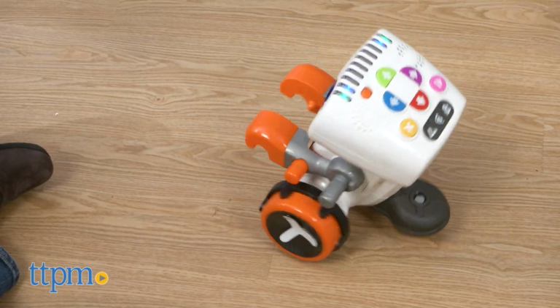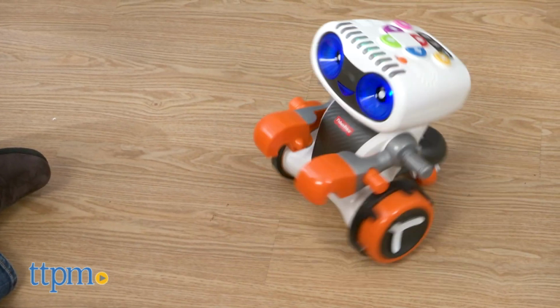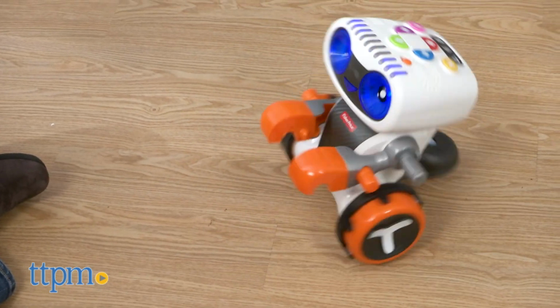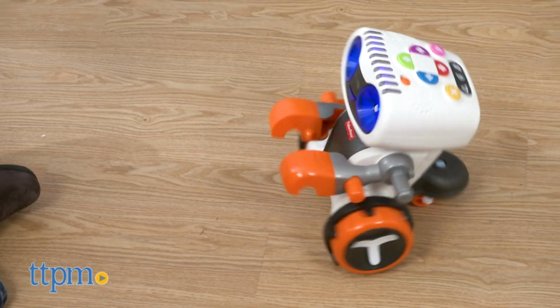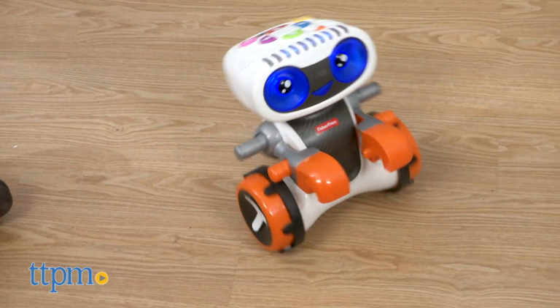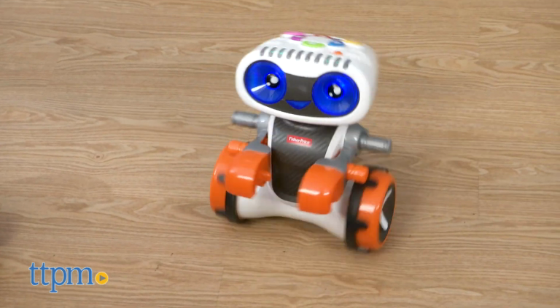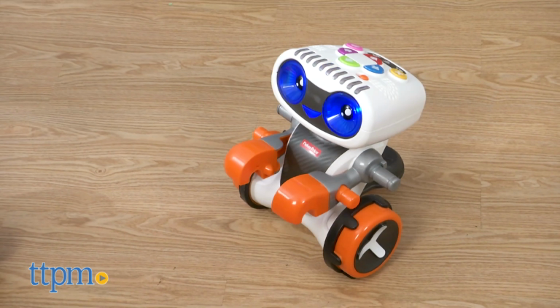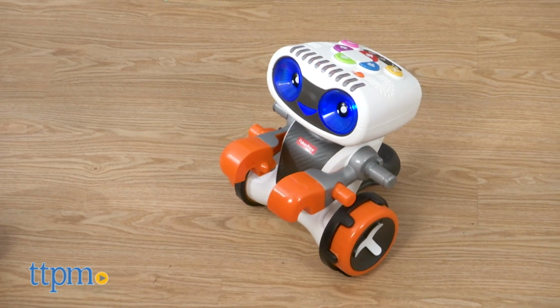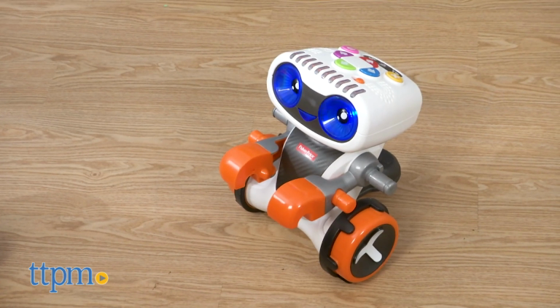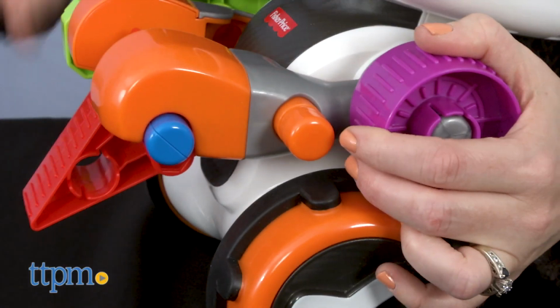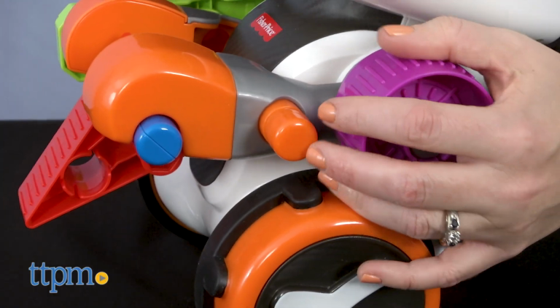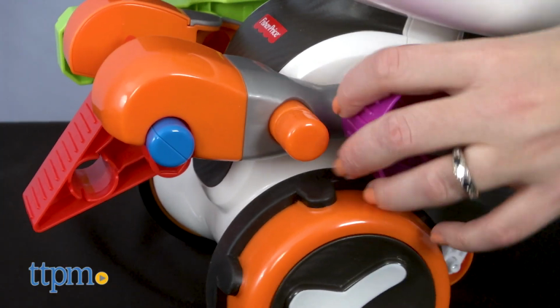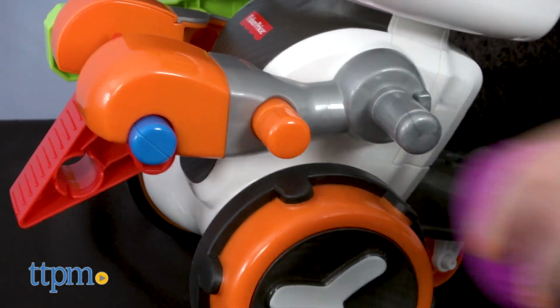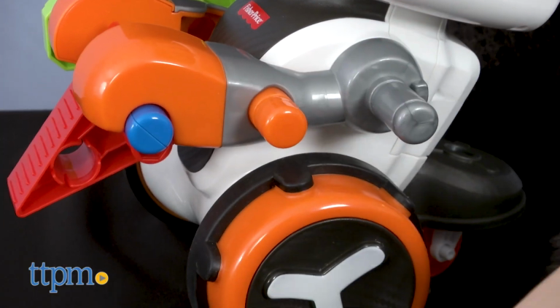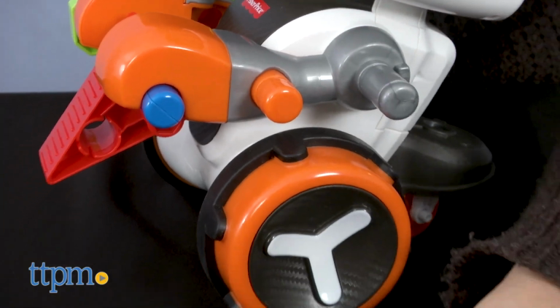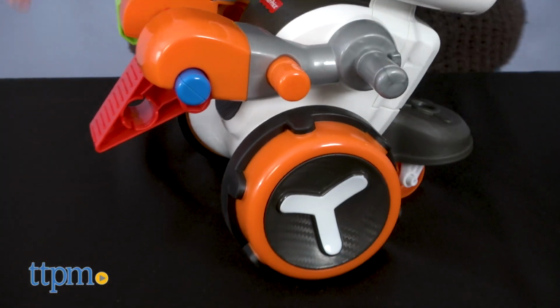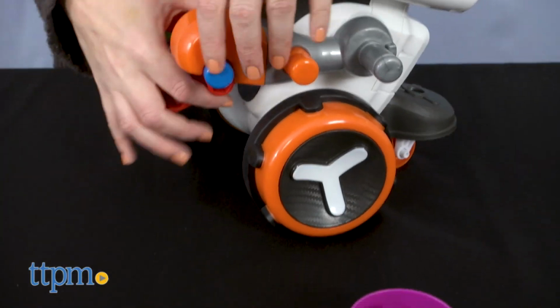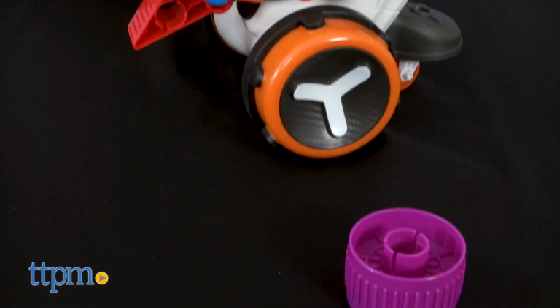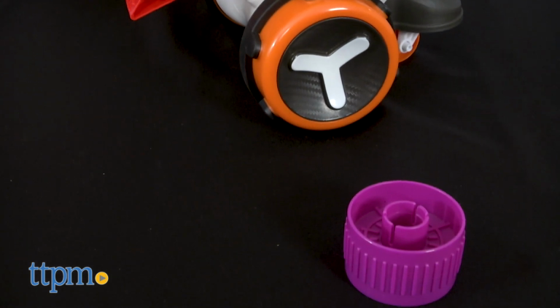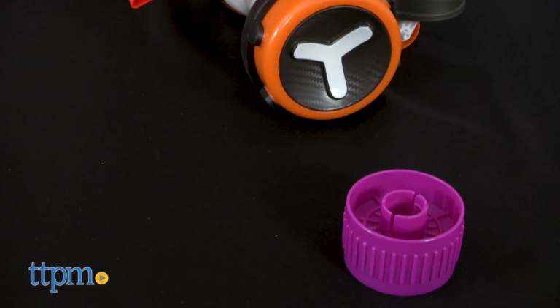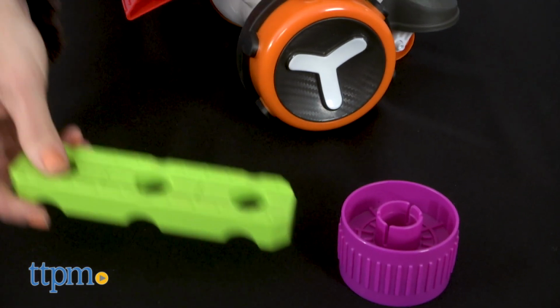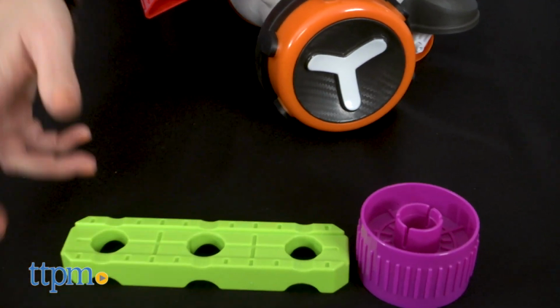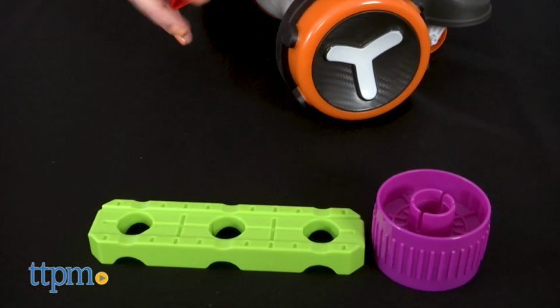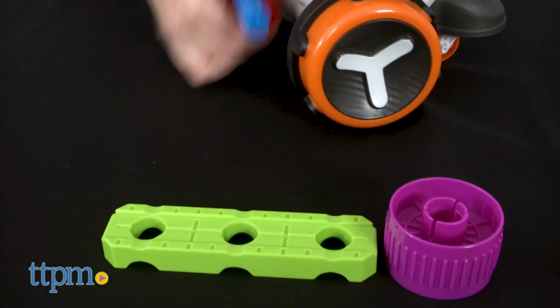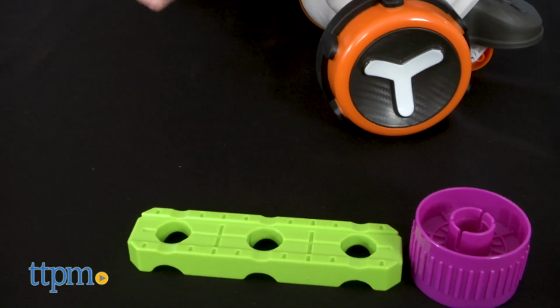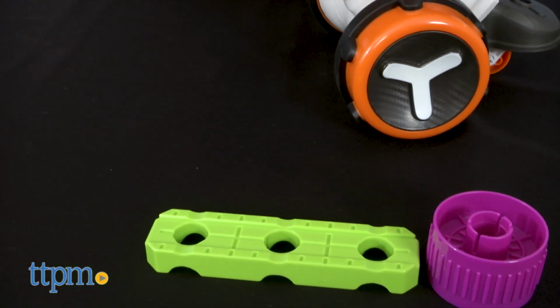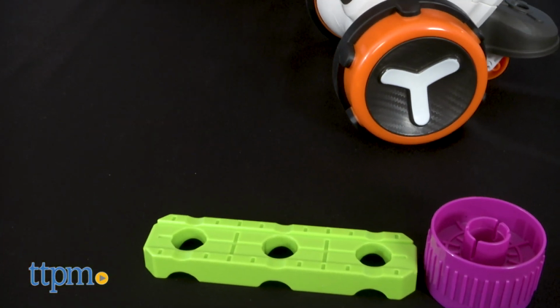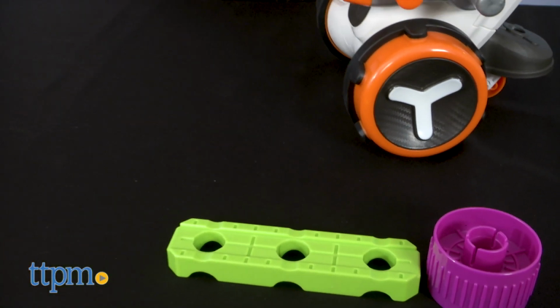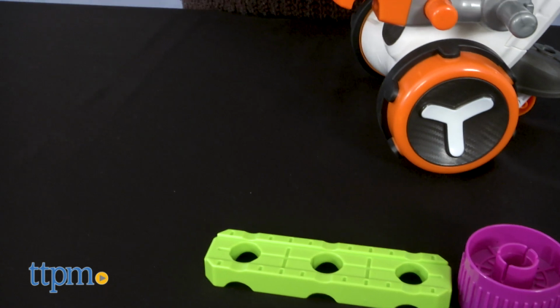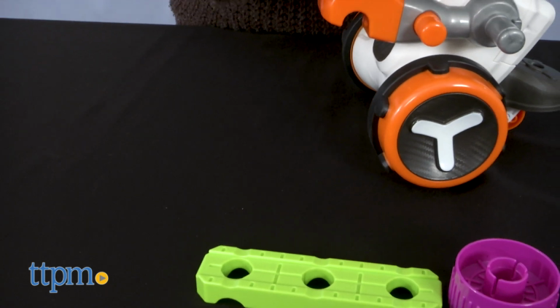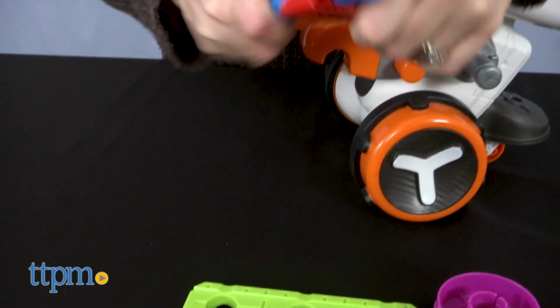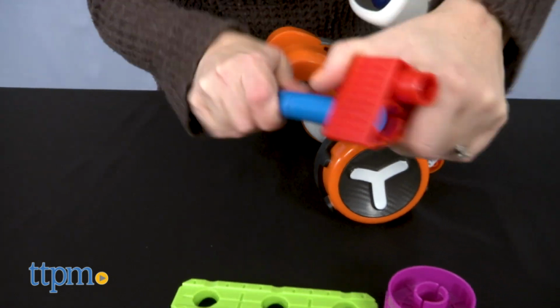Challenges will get harder as kids master several challenges in a row. The accessory pieces can be stored on the Kinderbot when playtime is over. Some adult assembly is required, but is easy to do. The robot comes with four C batteries that you might want to replace once you get the toy home.